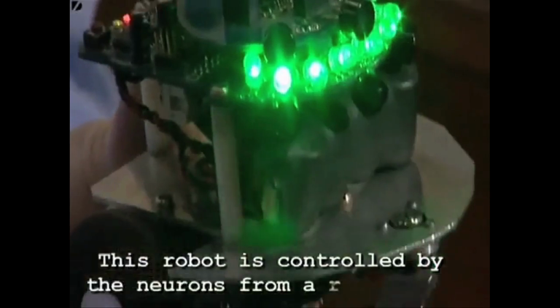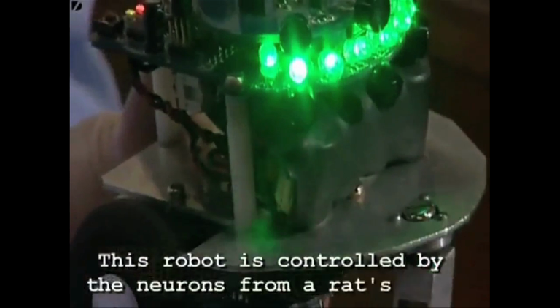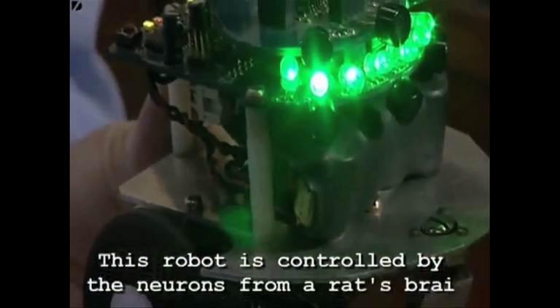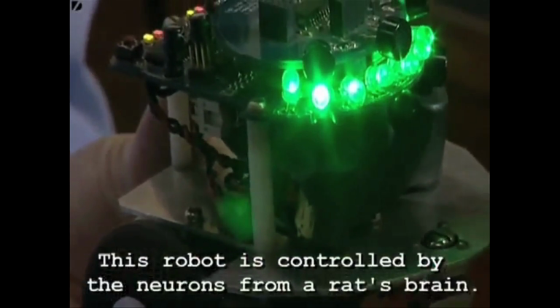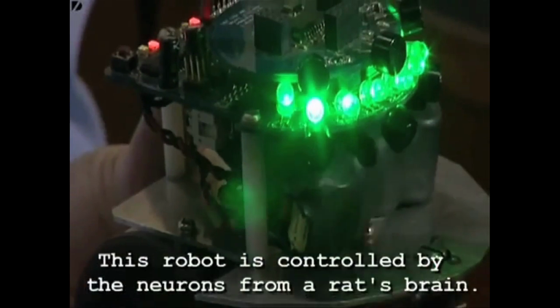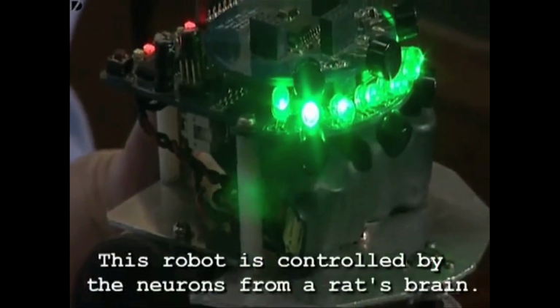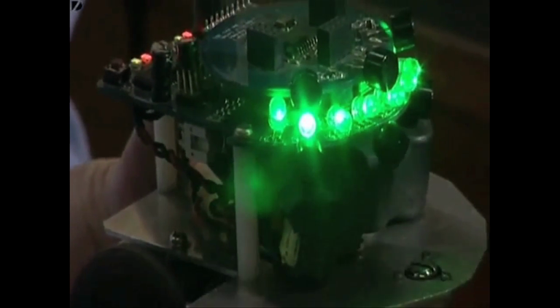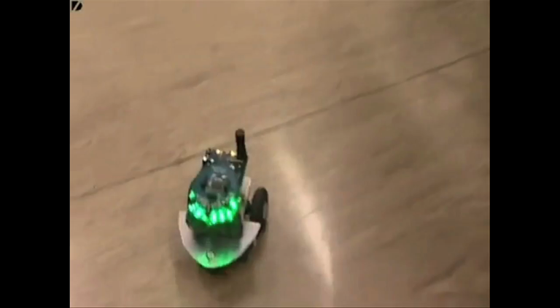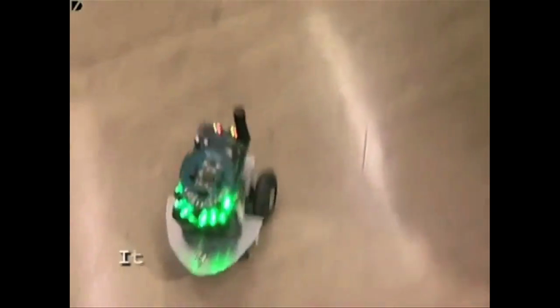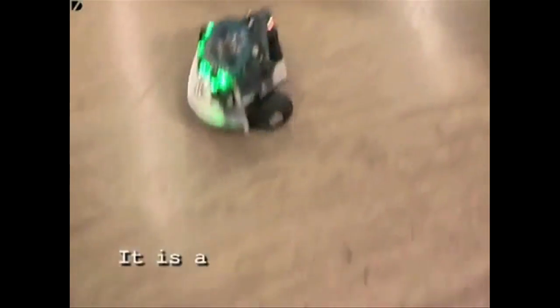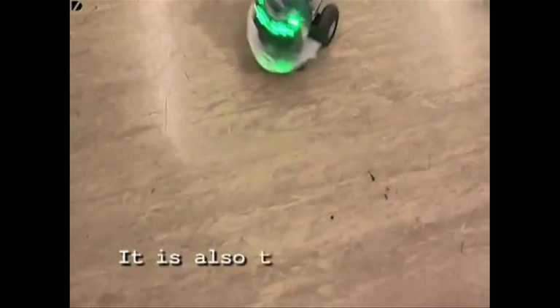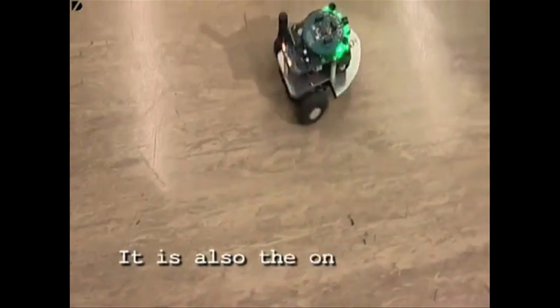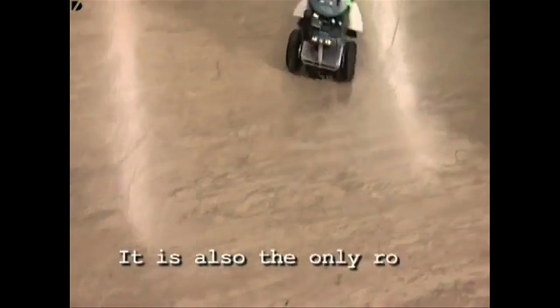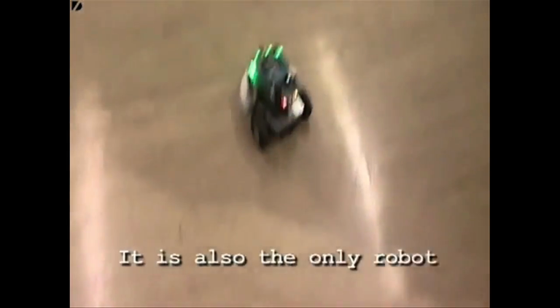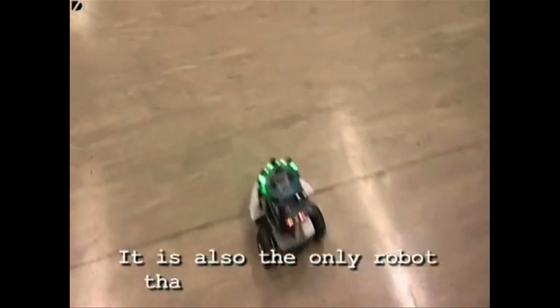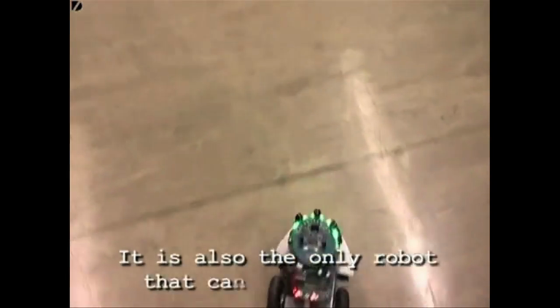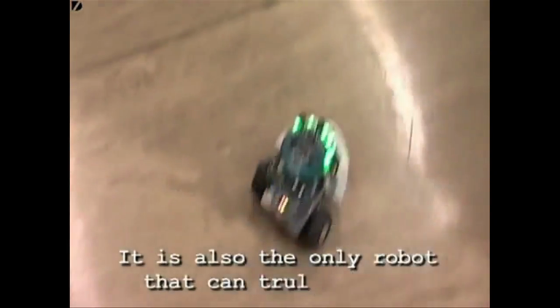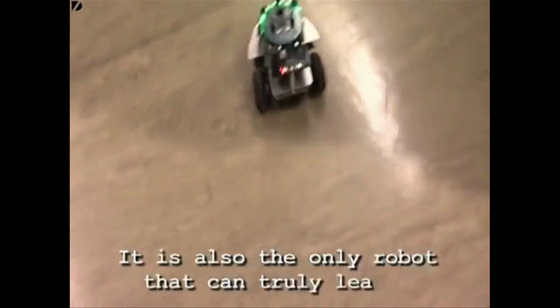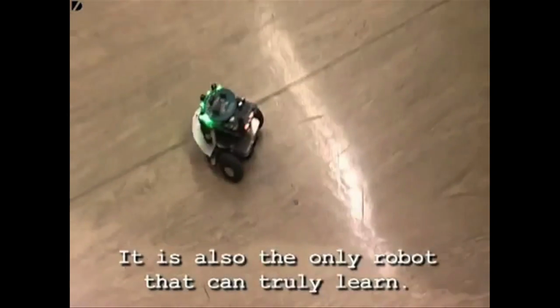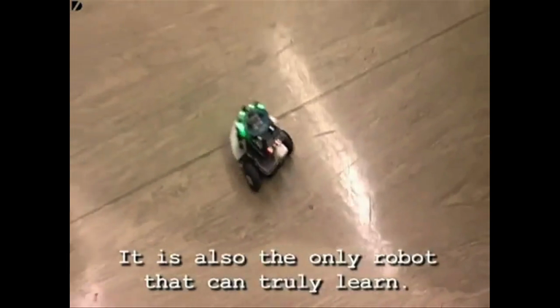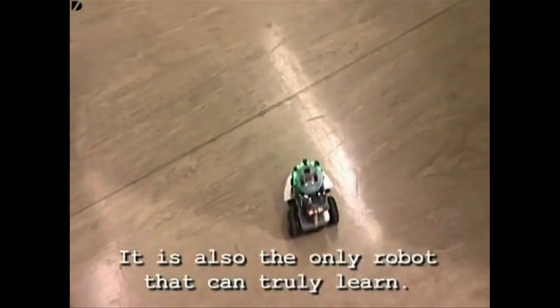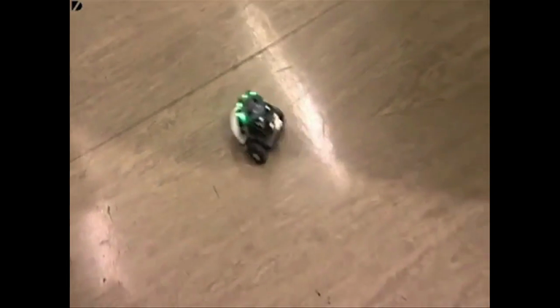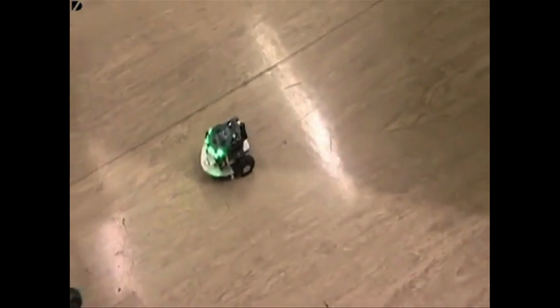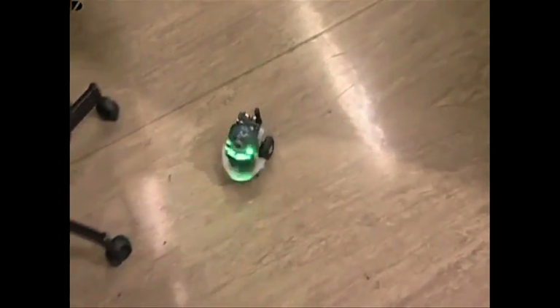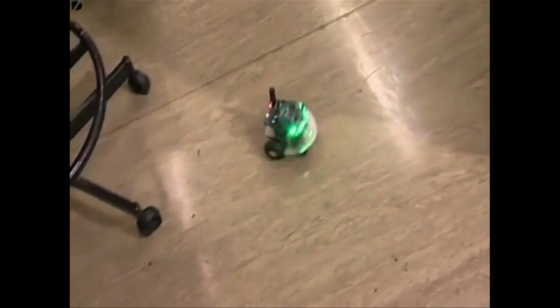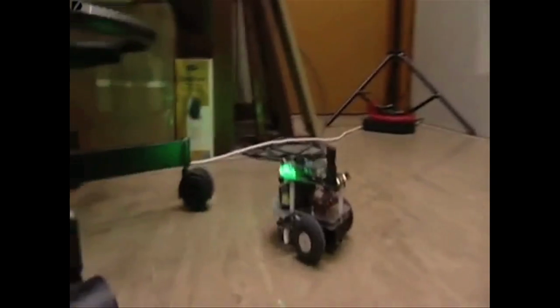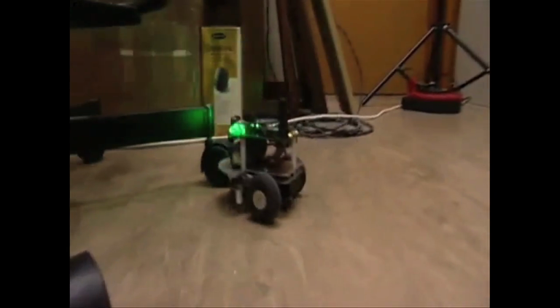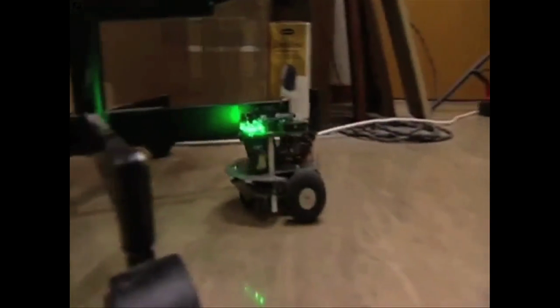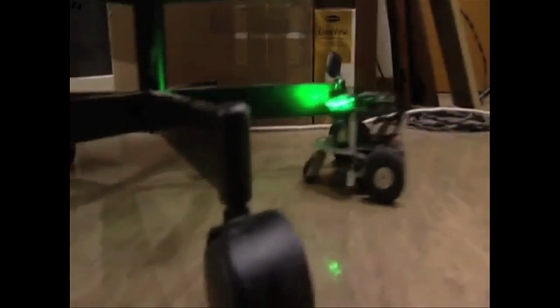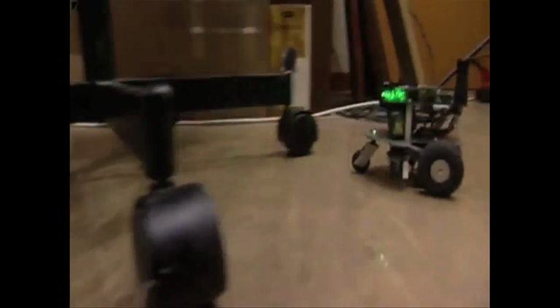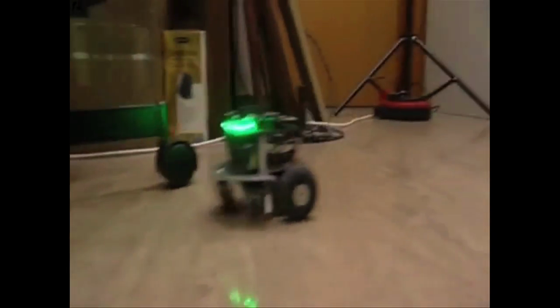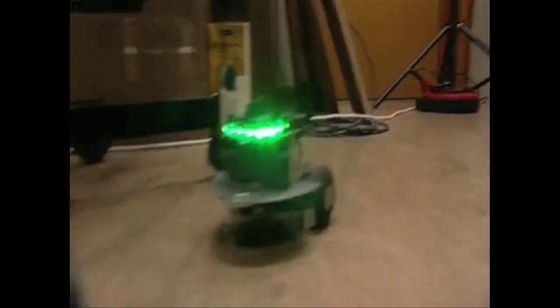This robot is controlled via Bluetooth by a rat's brain and has the ability to learn. And amazingly, when the researchers use a different rat's brain, the robot behaves differently.